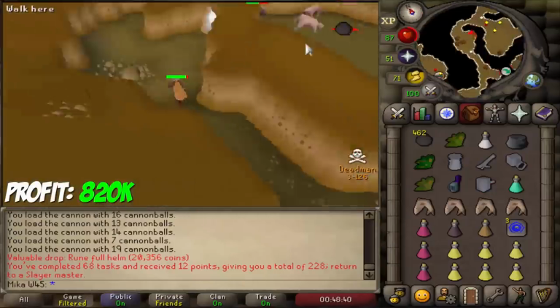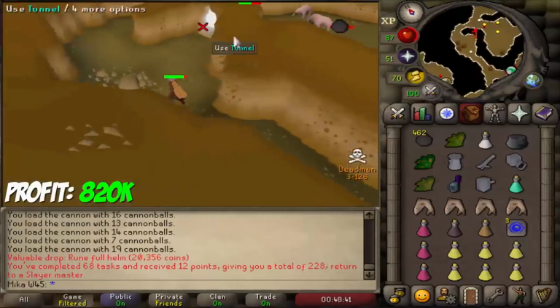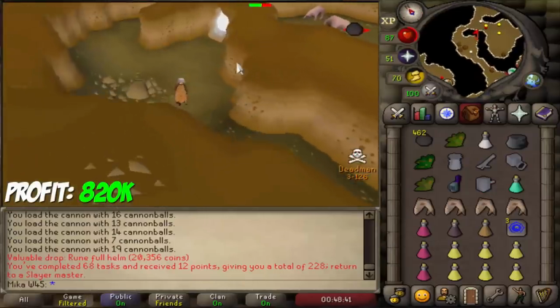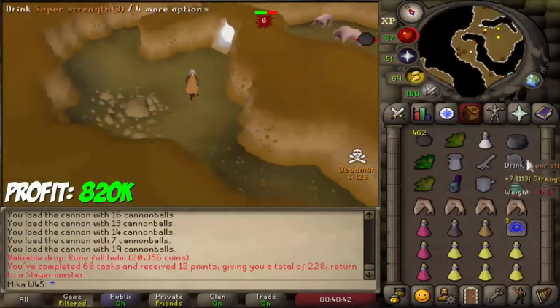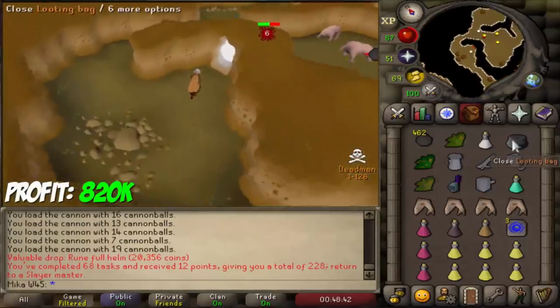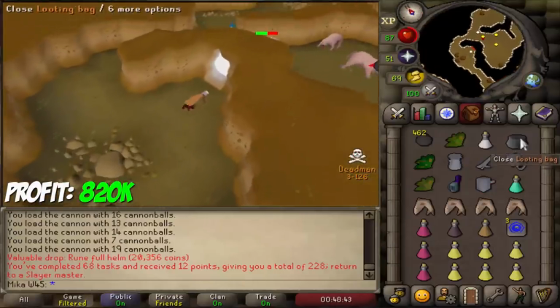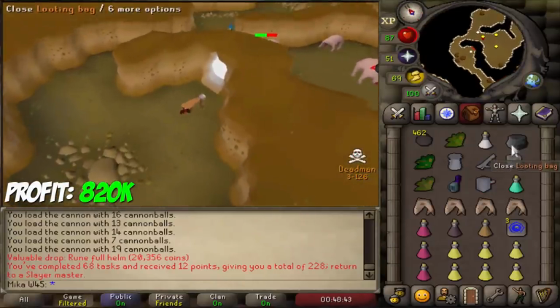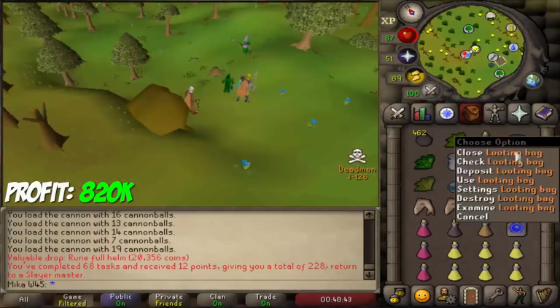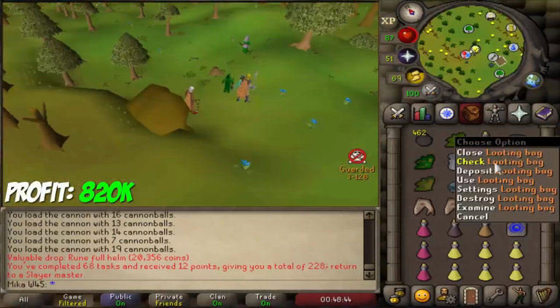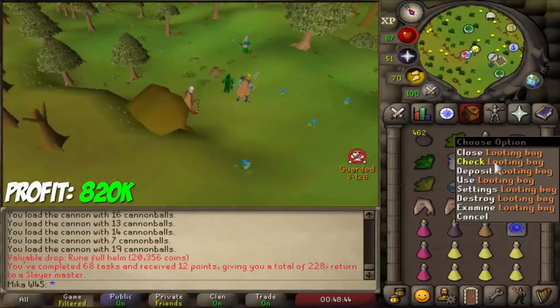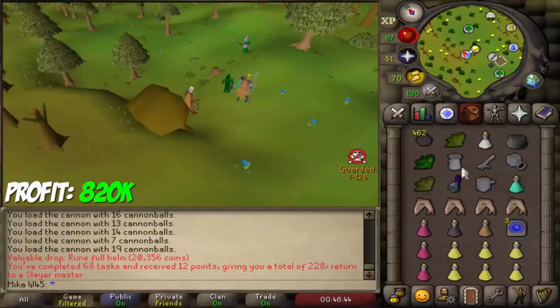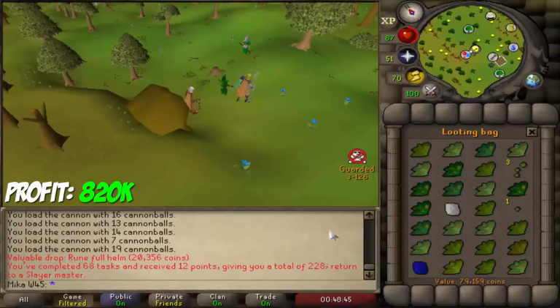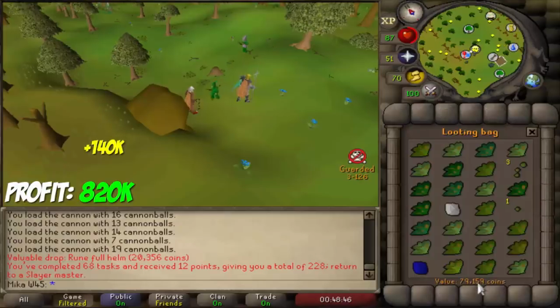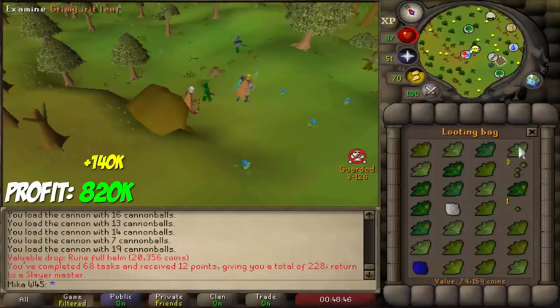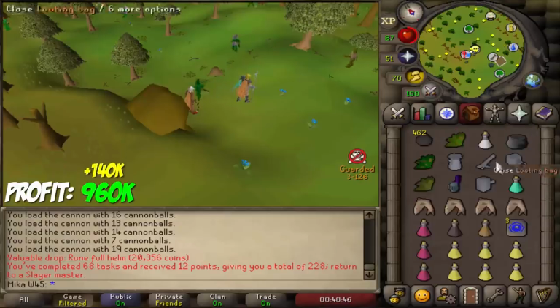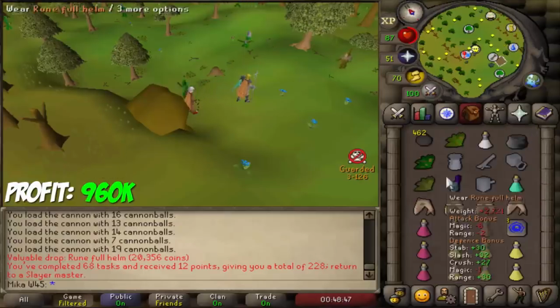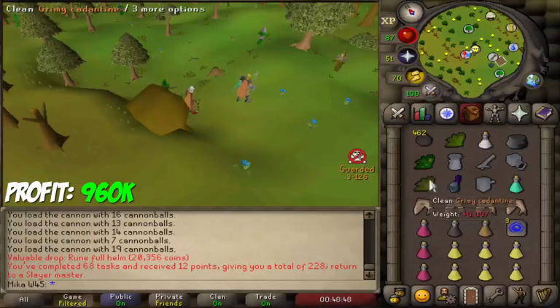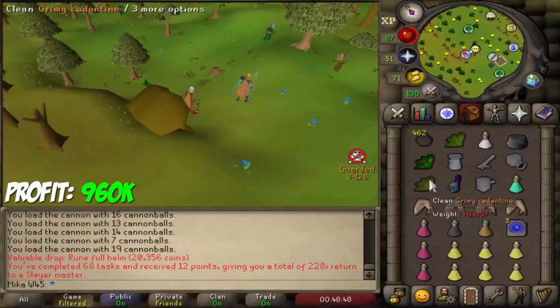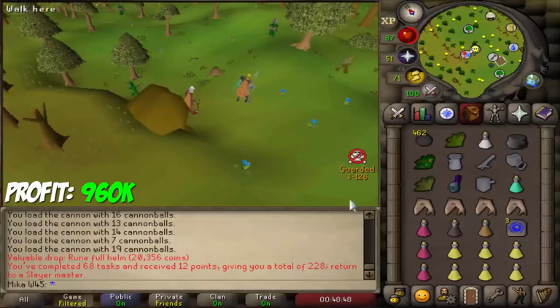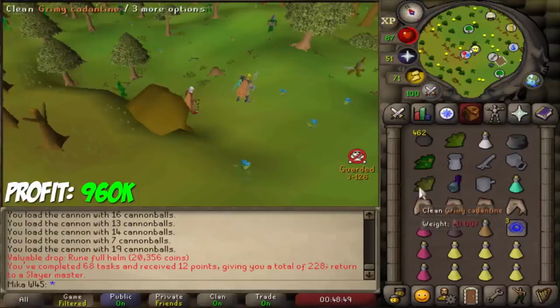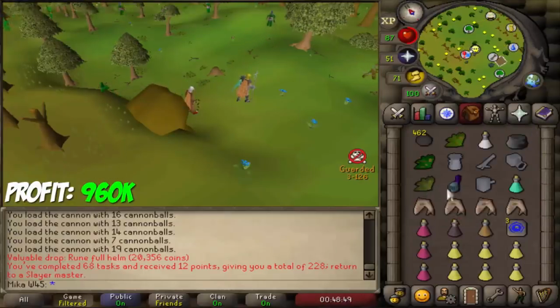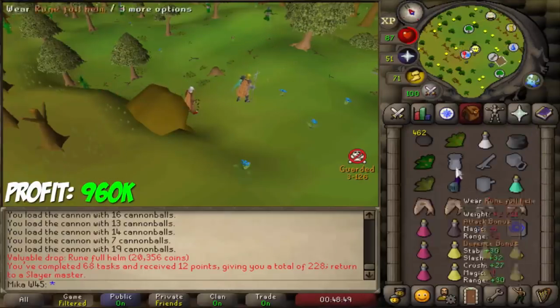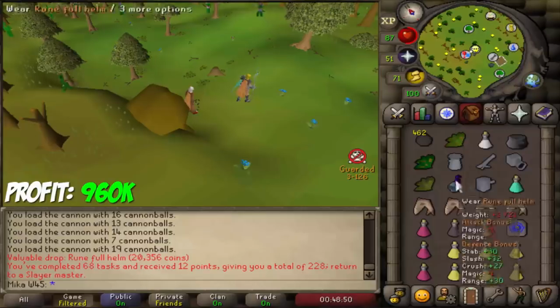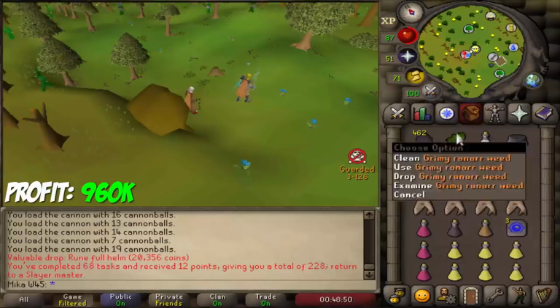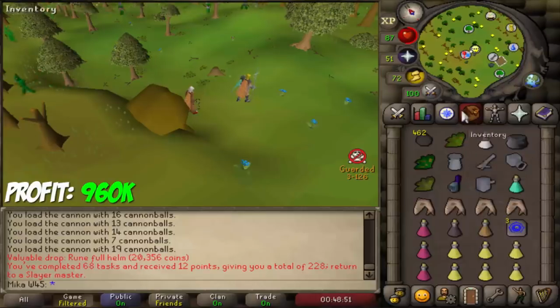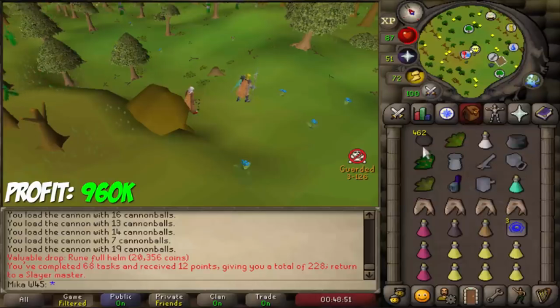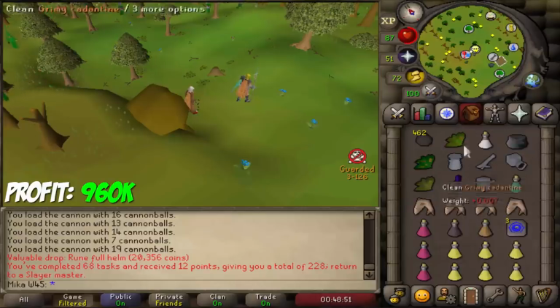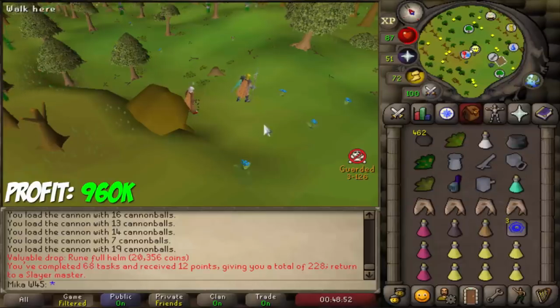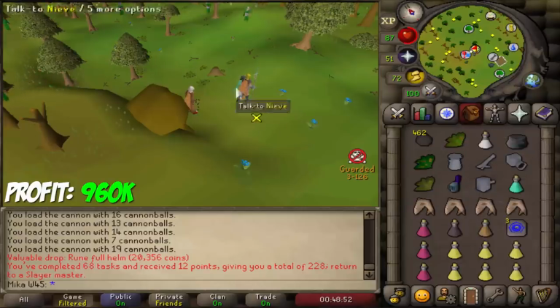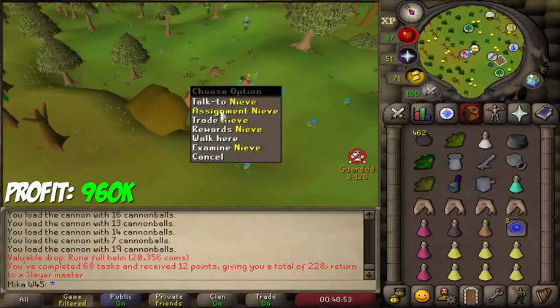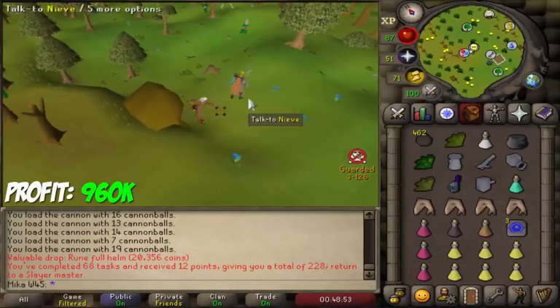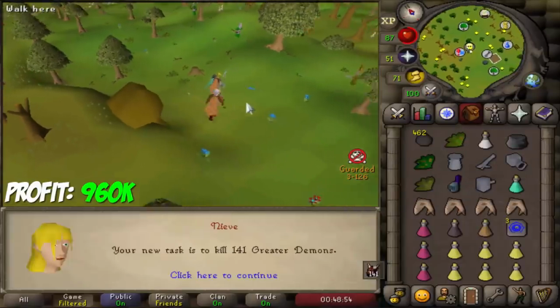The task is completed. The loot from the second trip will be about 80k — actually quite a lot more. Runeful Helm, Renars and stuff like that. A very decent task for profit.